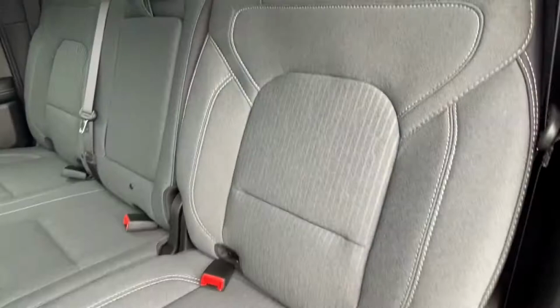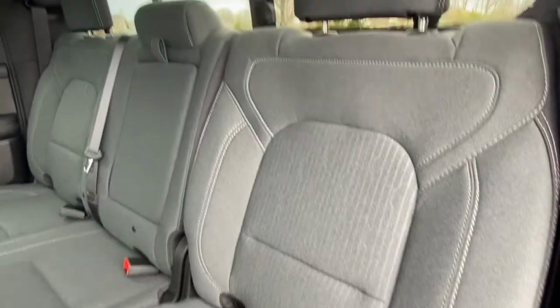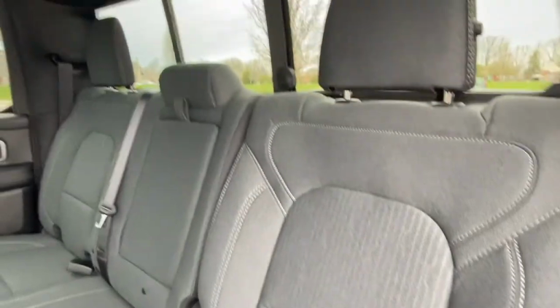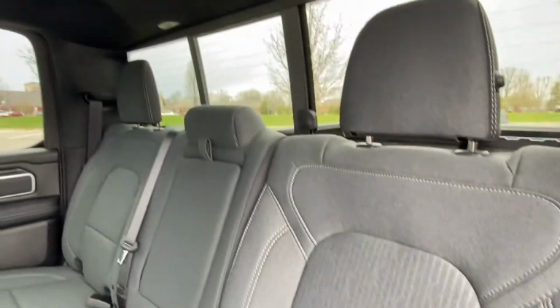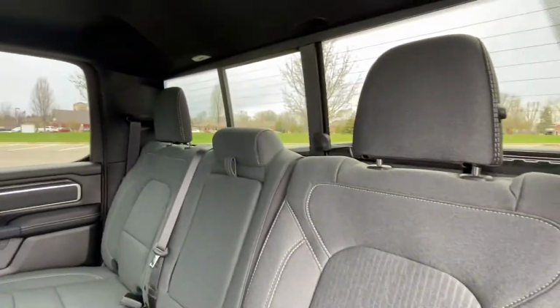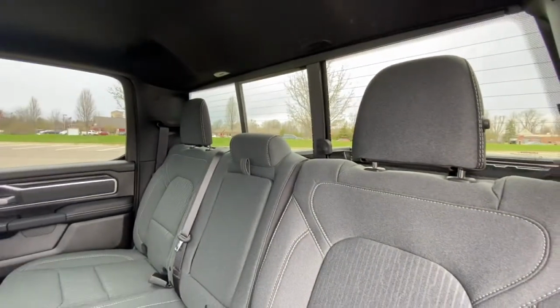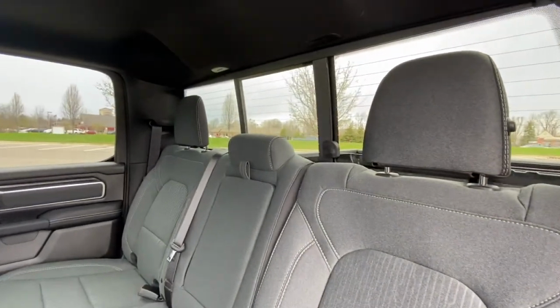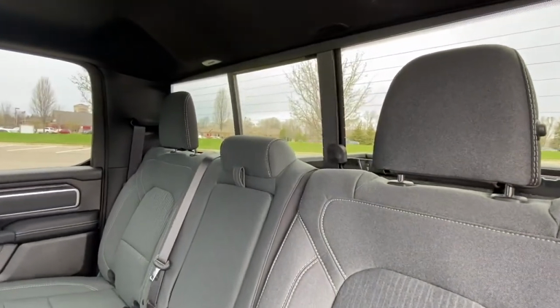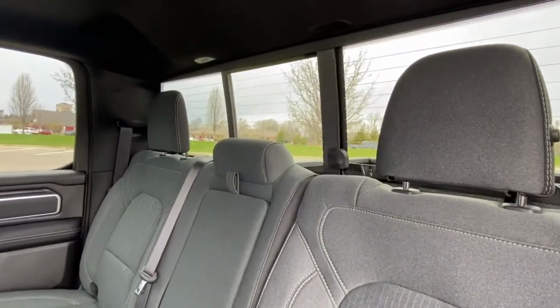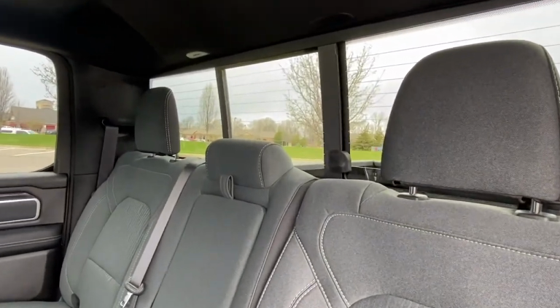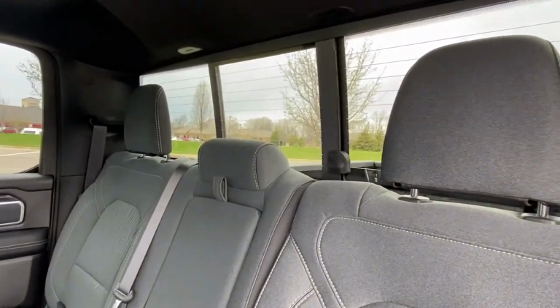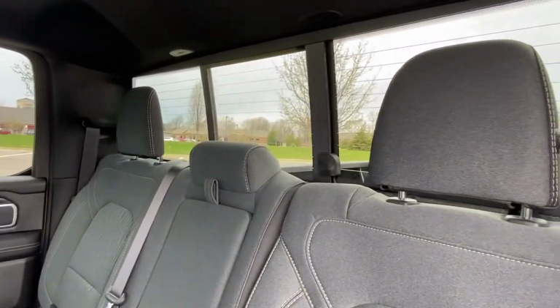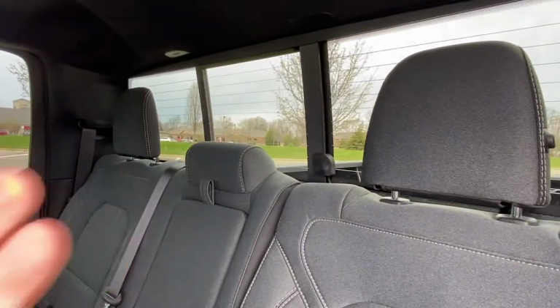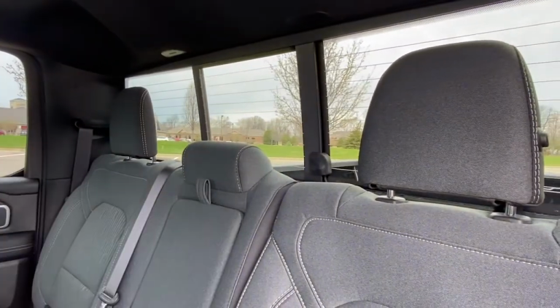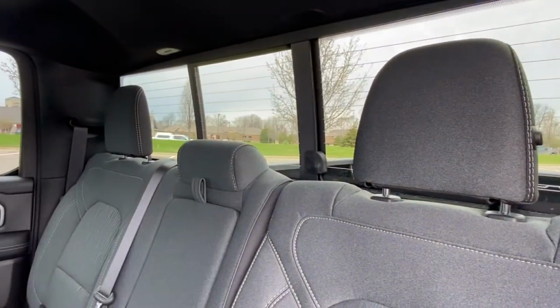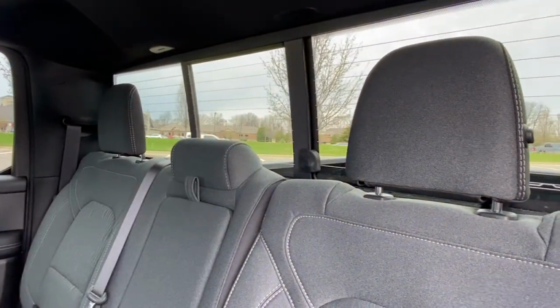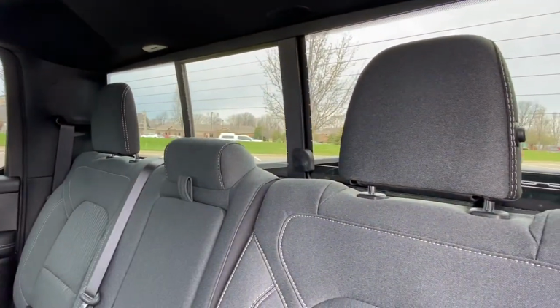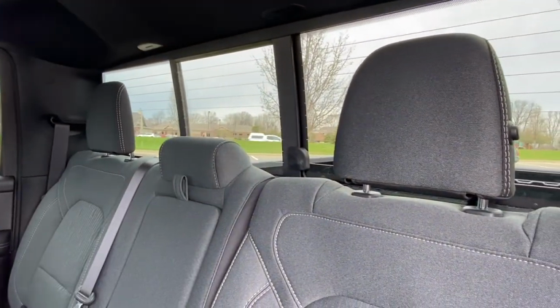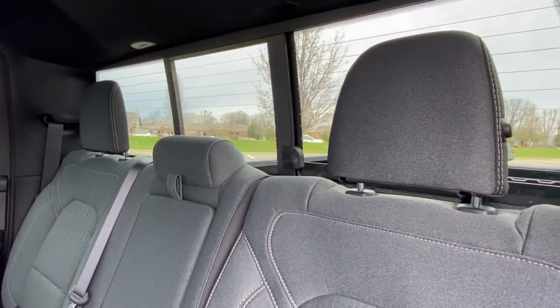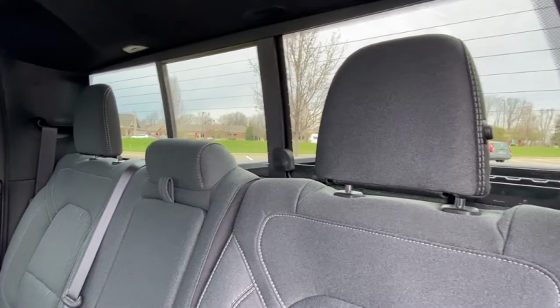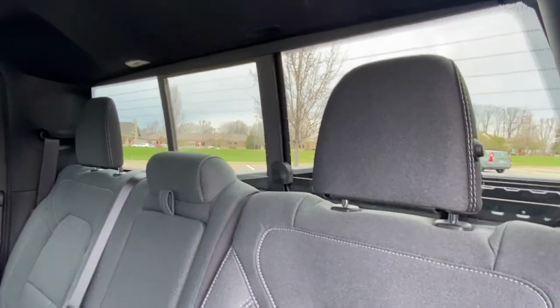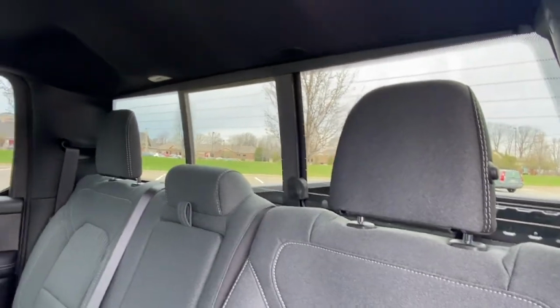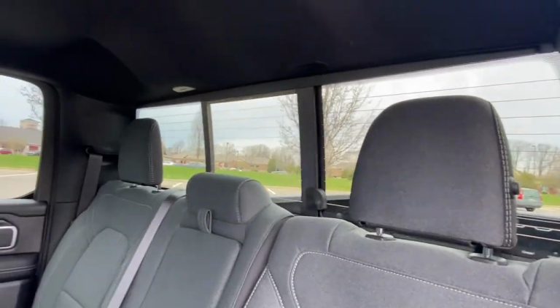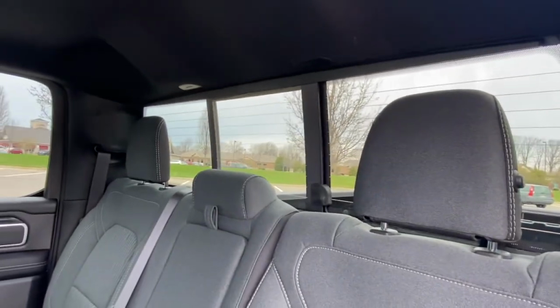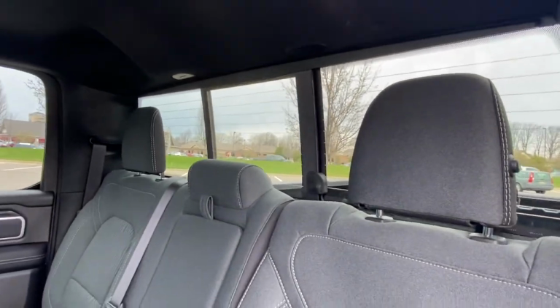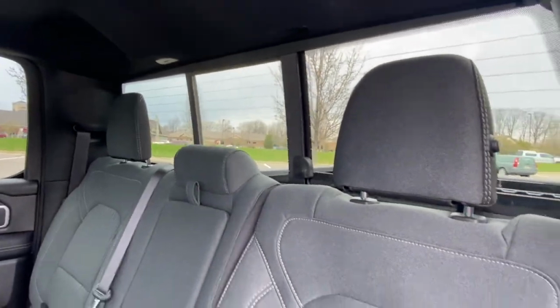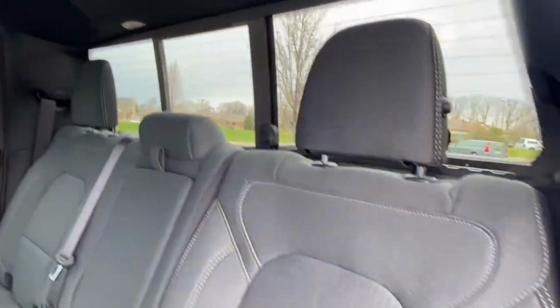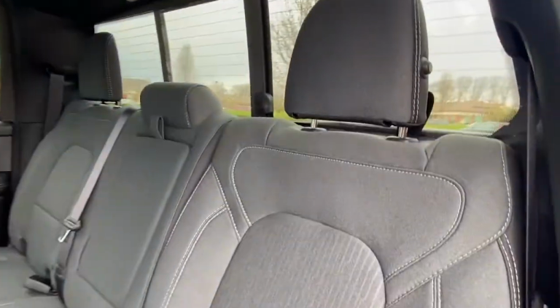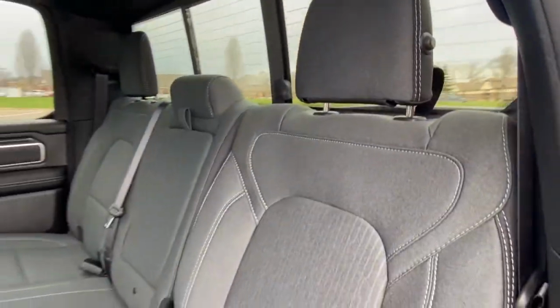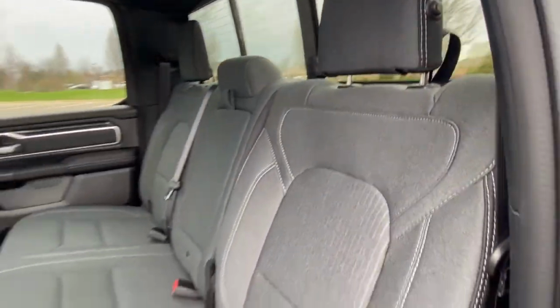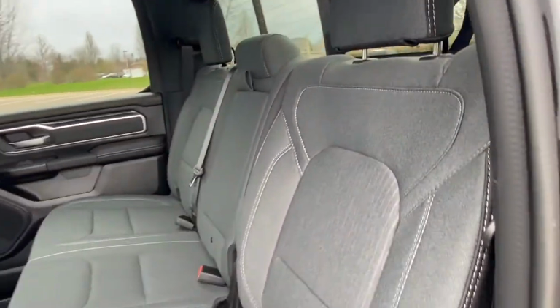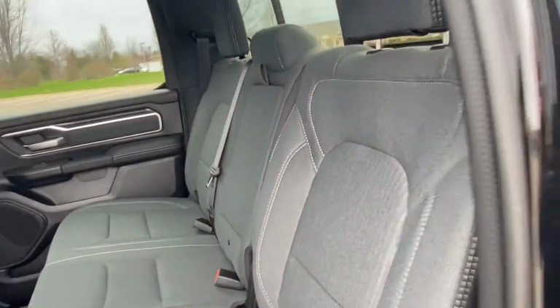And last but certainly not least, power sliding rear window, which is cool. And it also has the defrosters on it, which is great — some people love that.